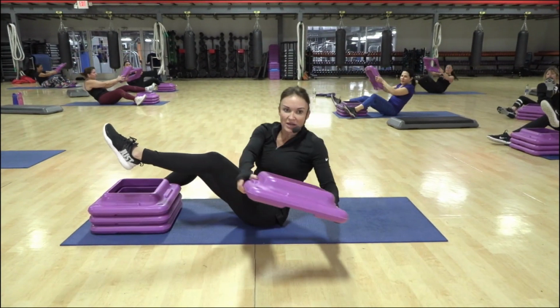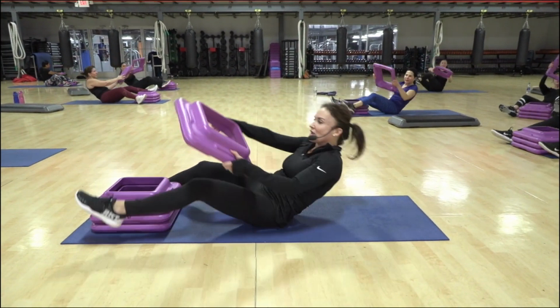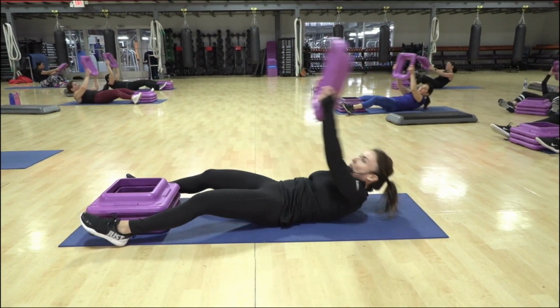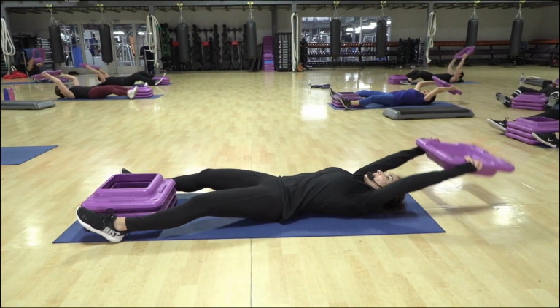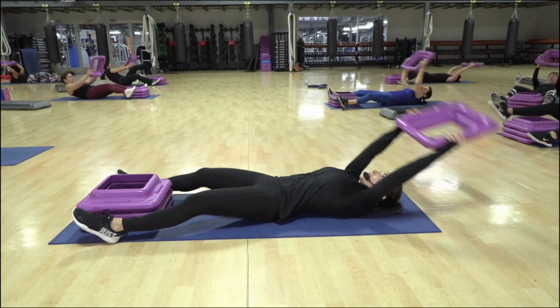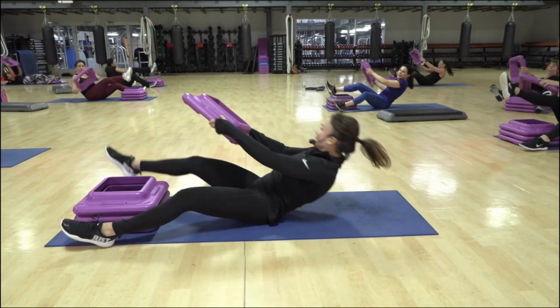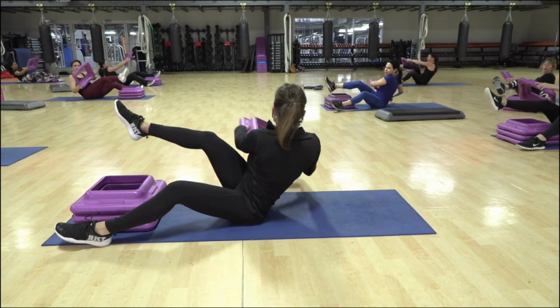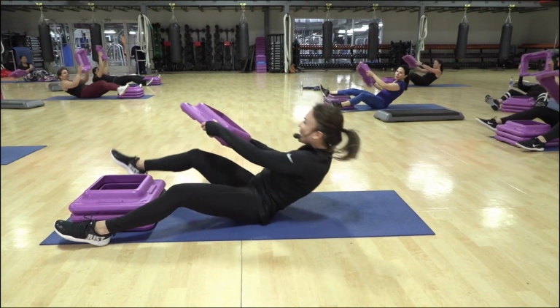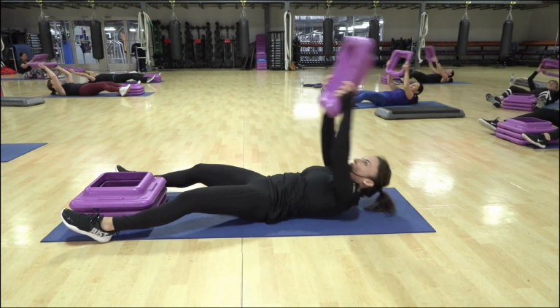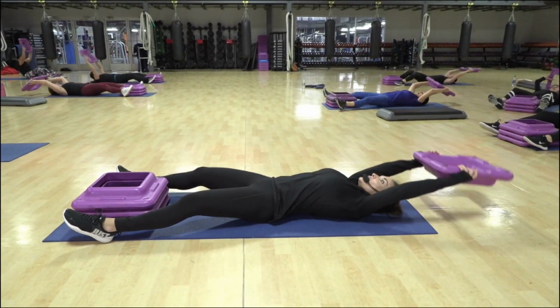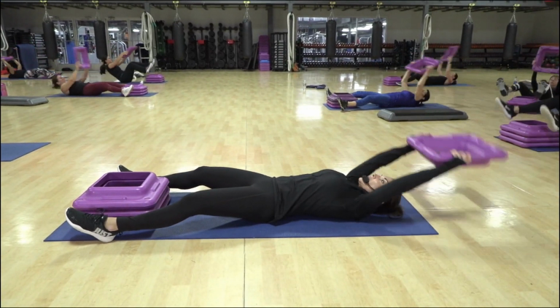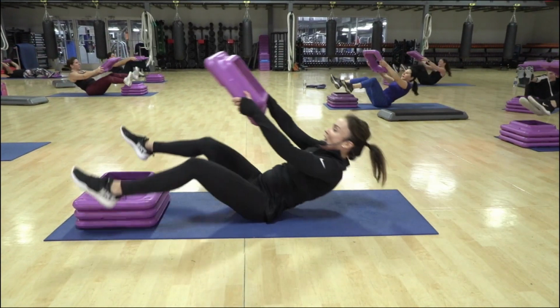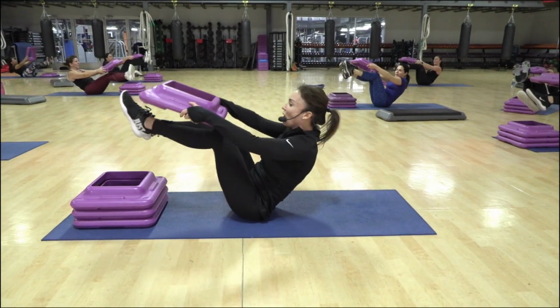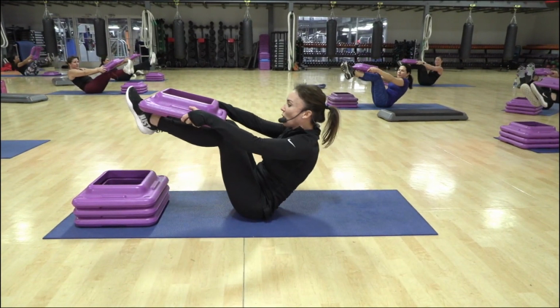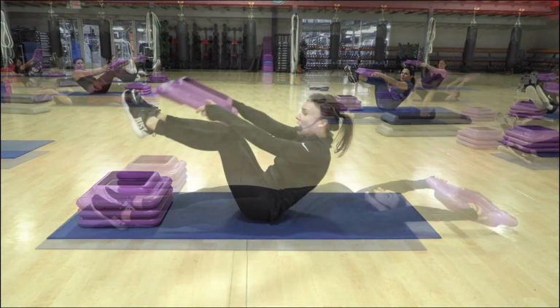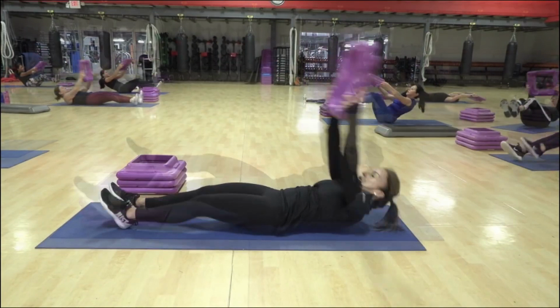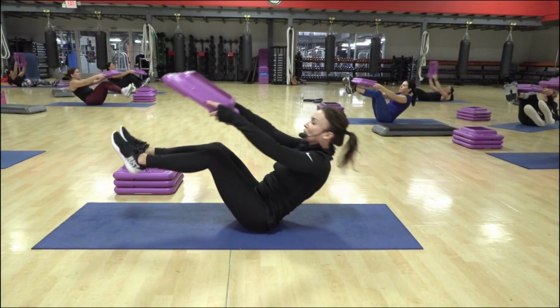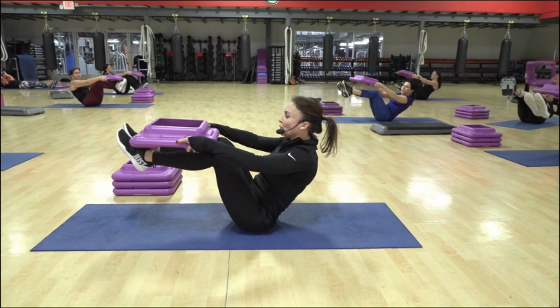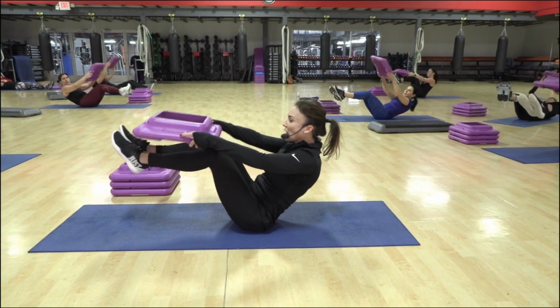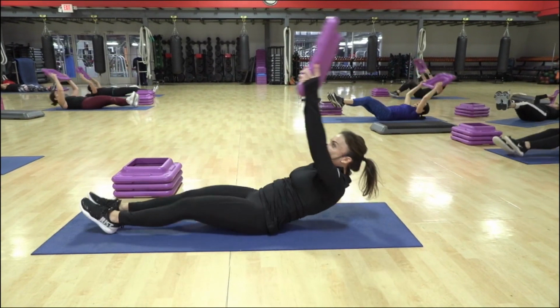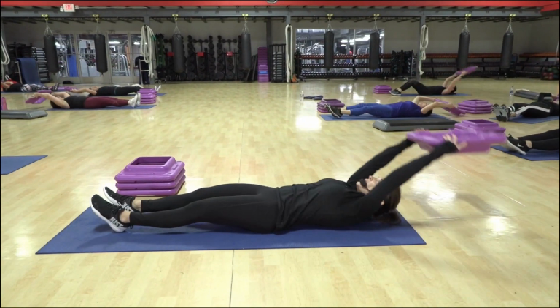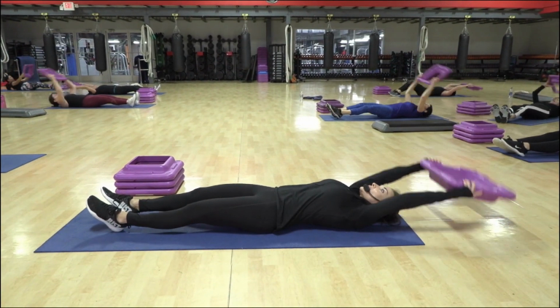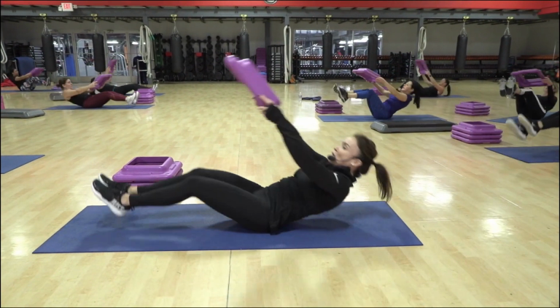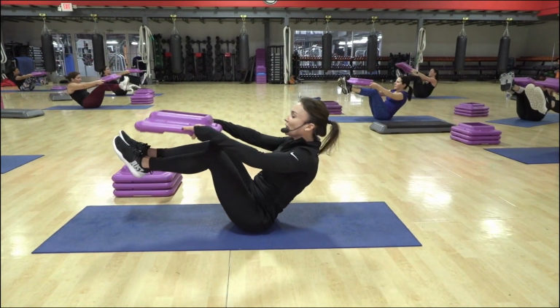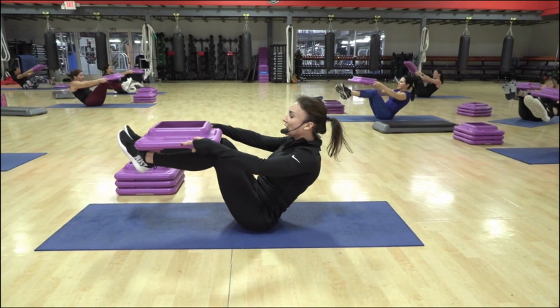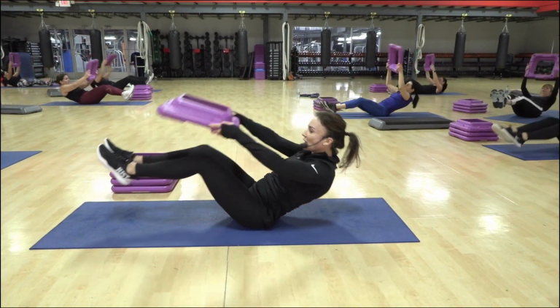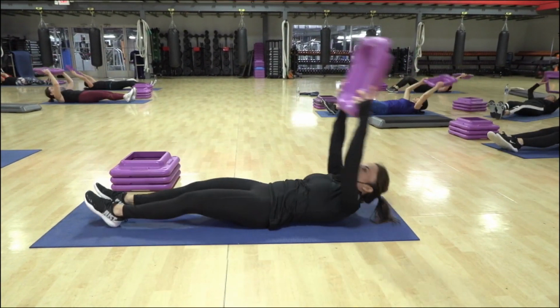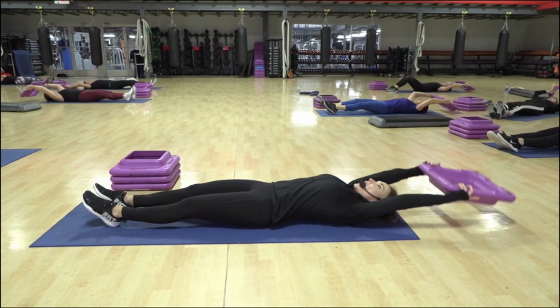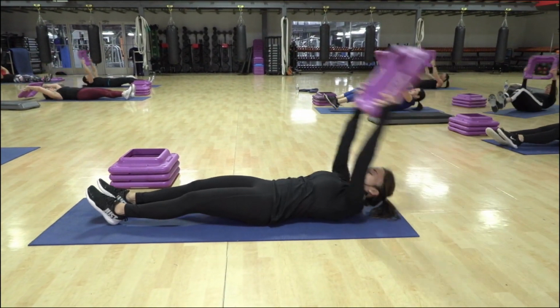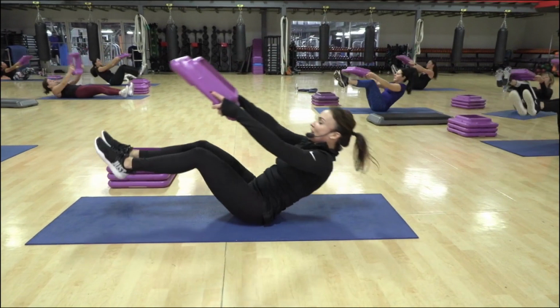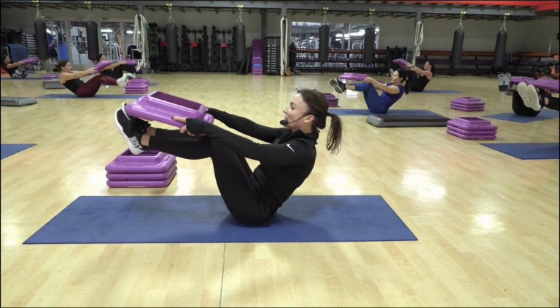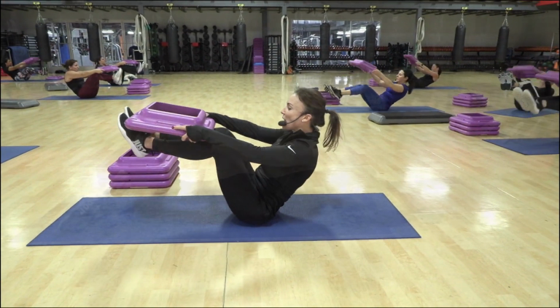And up we go. One, back, two, back. Now pull up and hold. Back, two, back, three, back. C-curve as you come up.